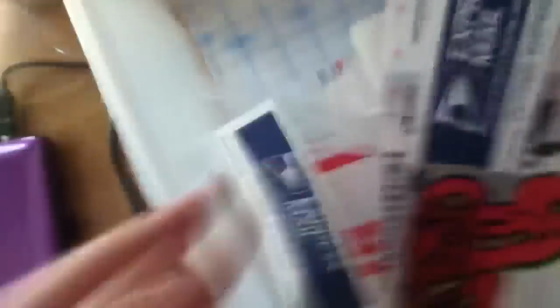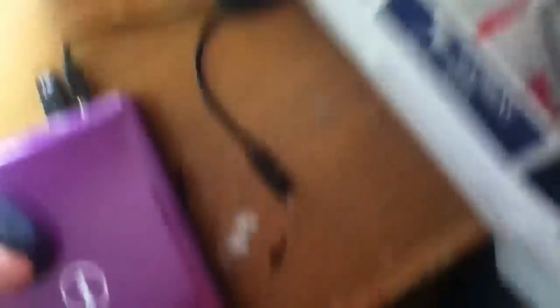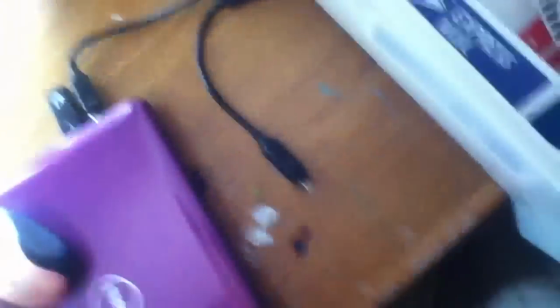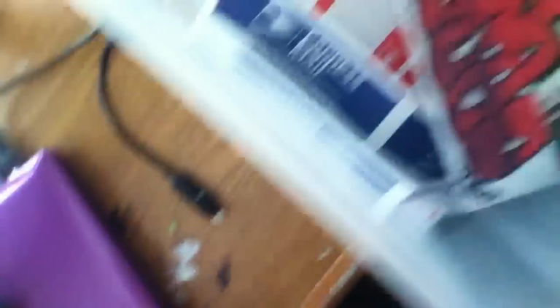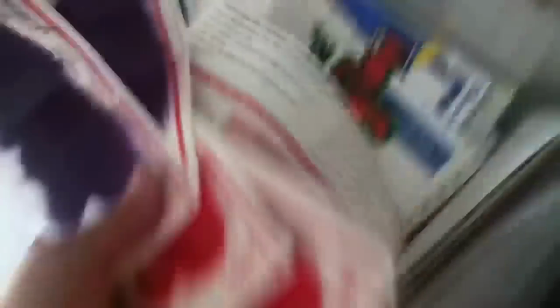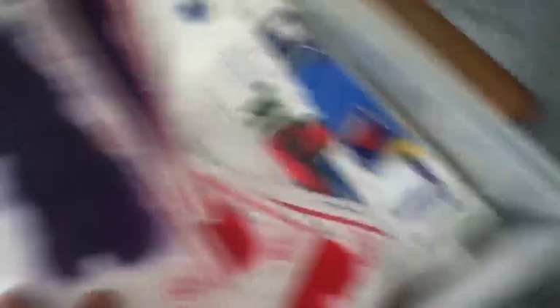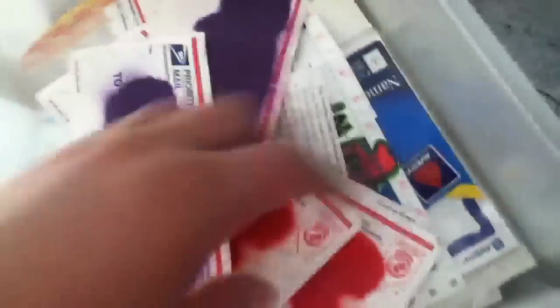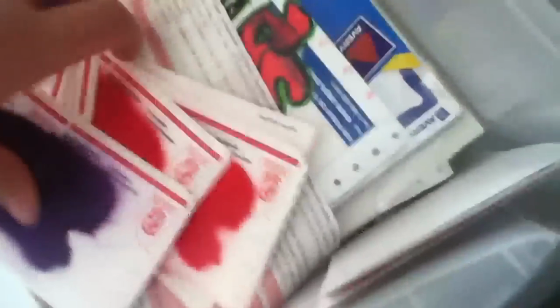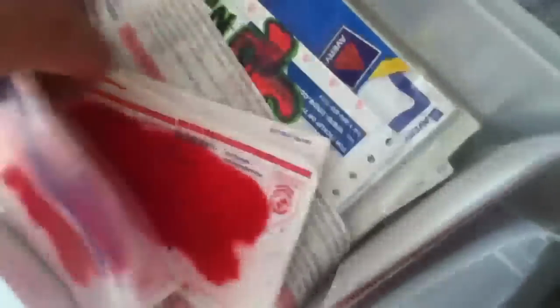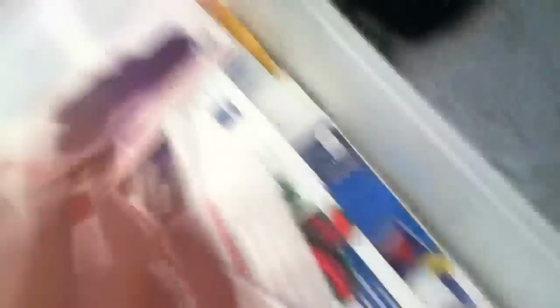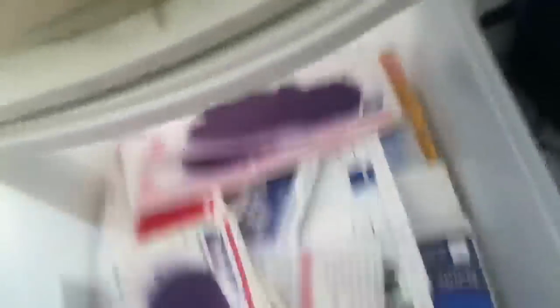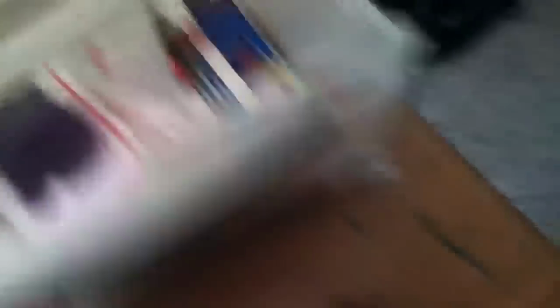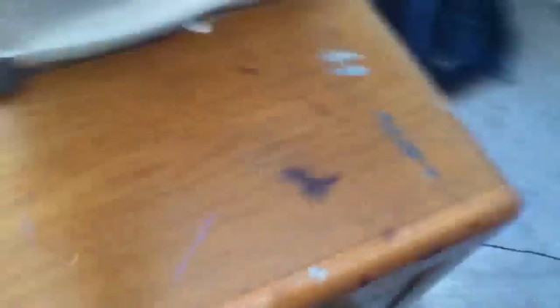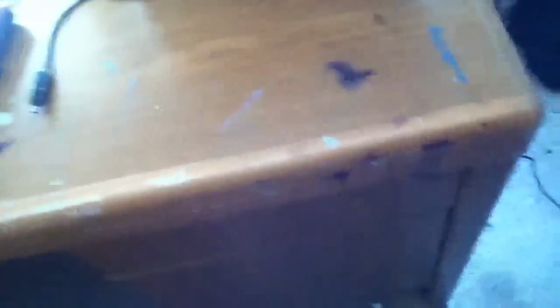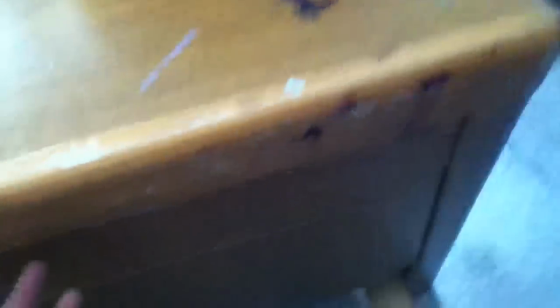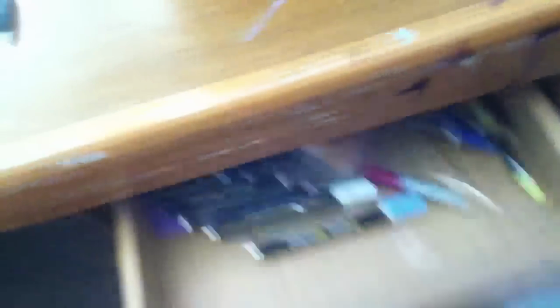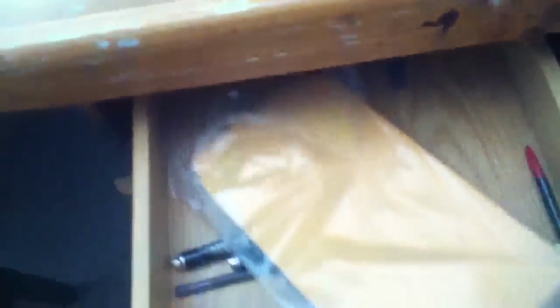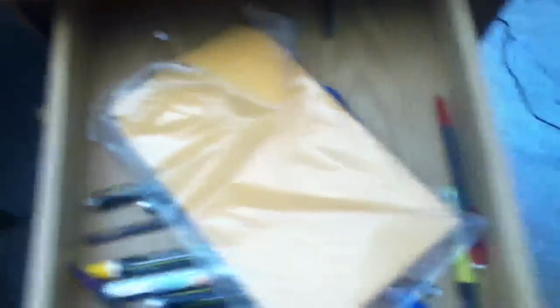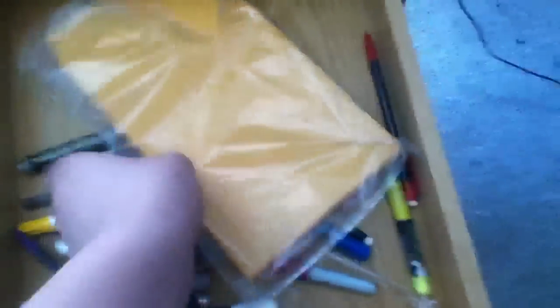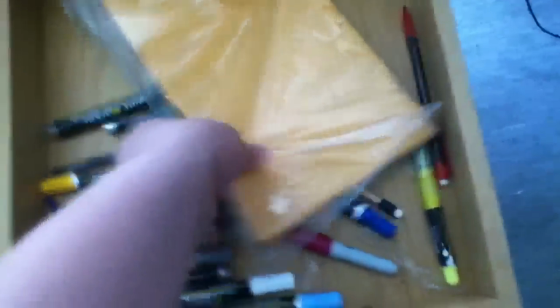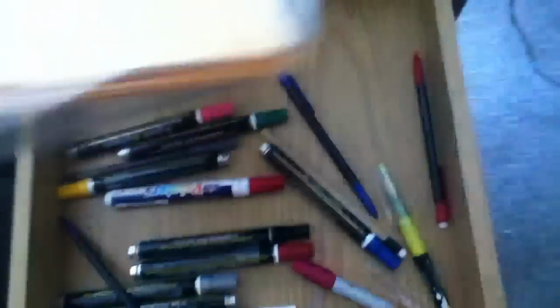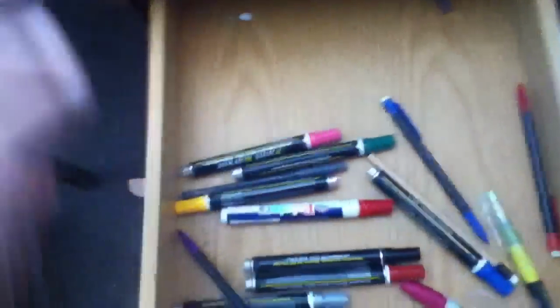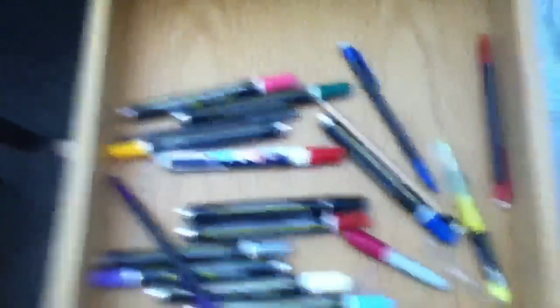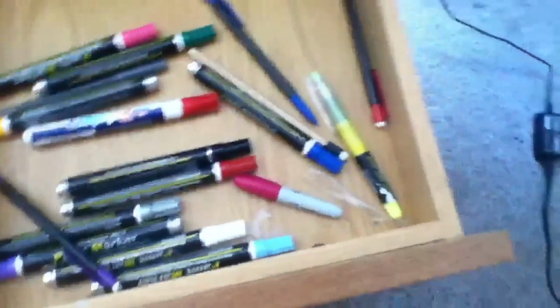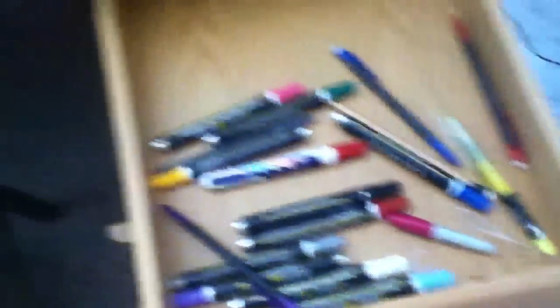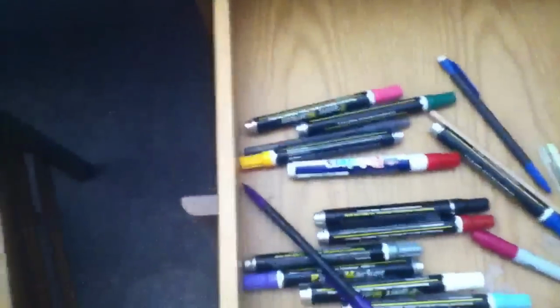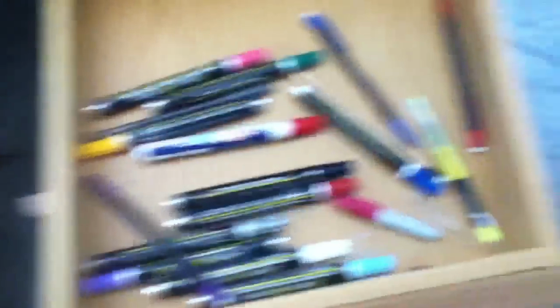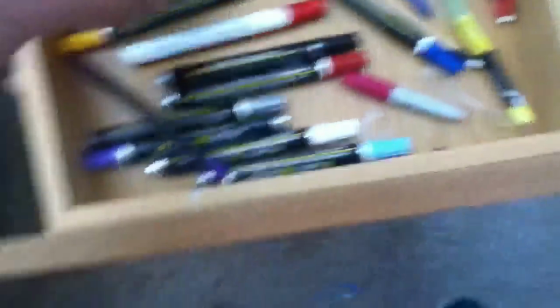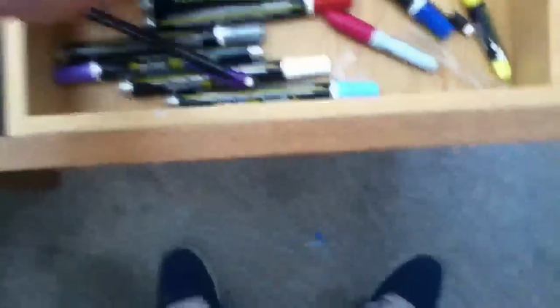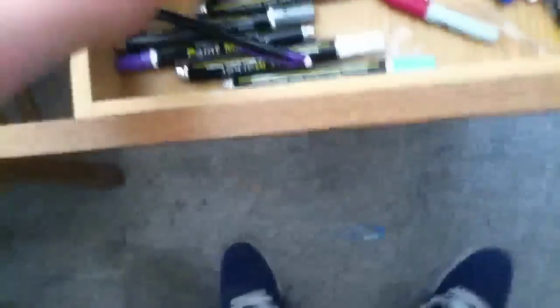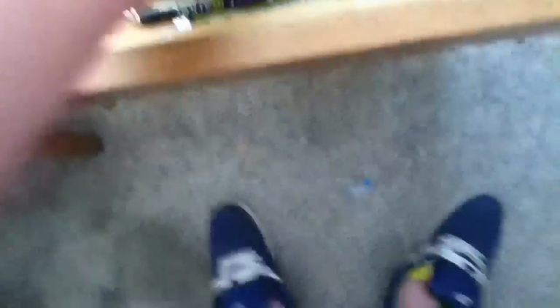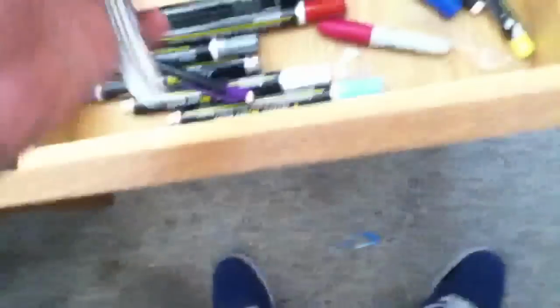Throw all this stuff by. Damn, I just had to work with my stuff. Some envelopes, some envelopes, and shitty paint markers I never use.